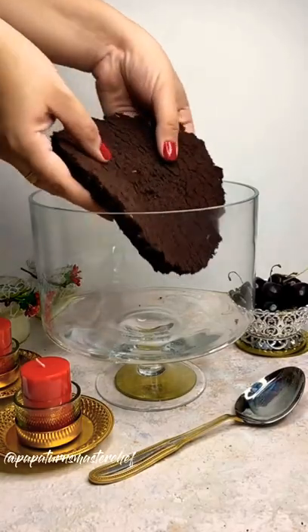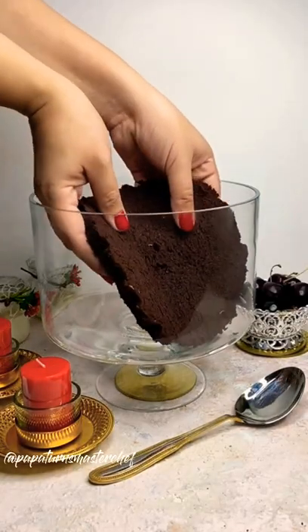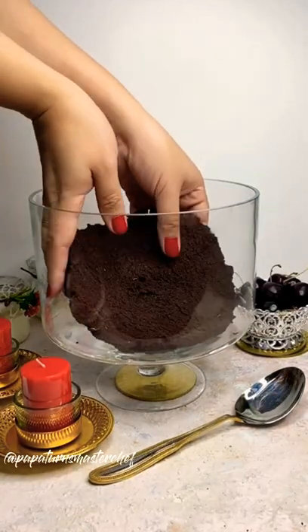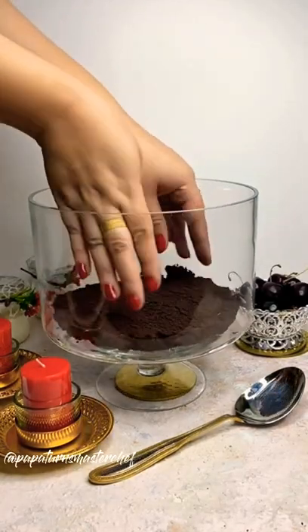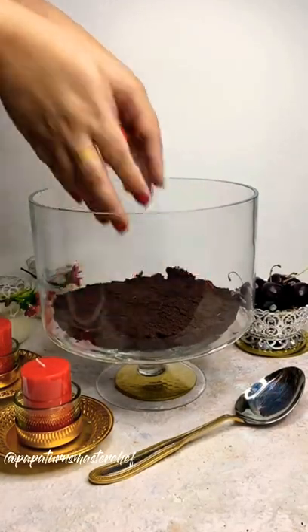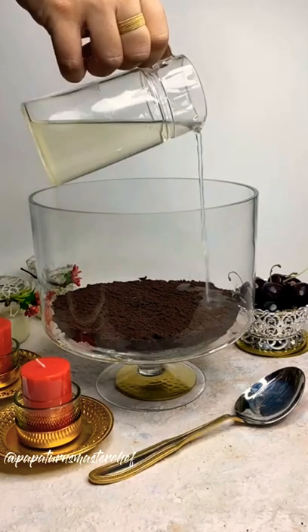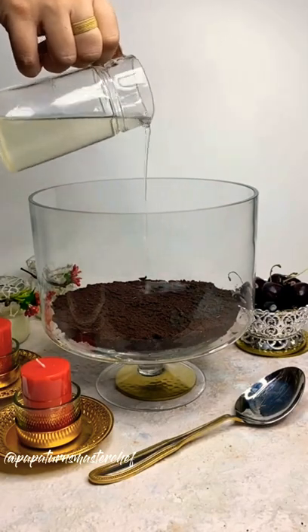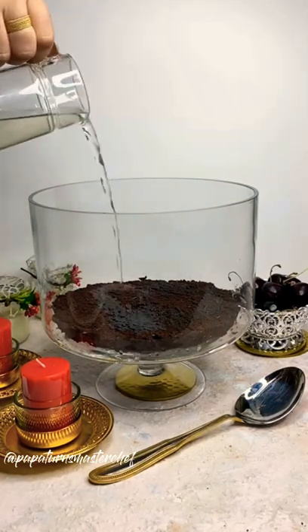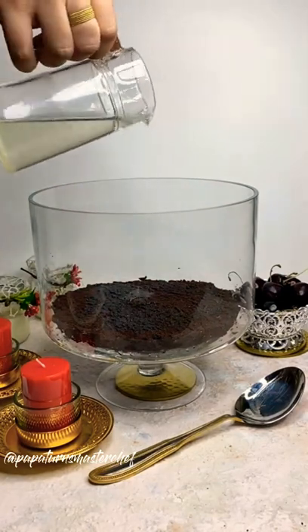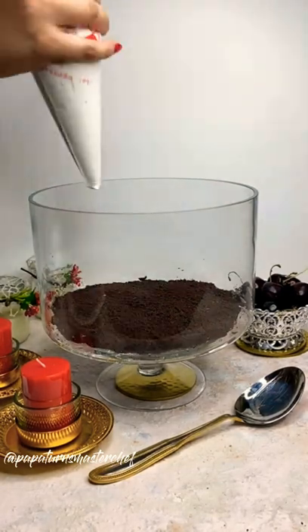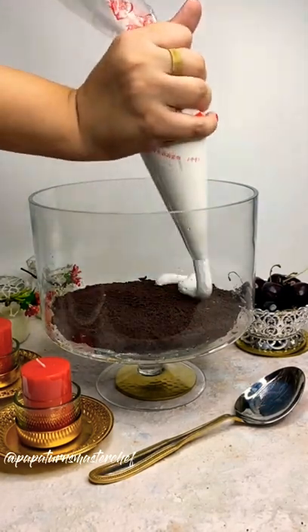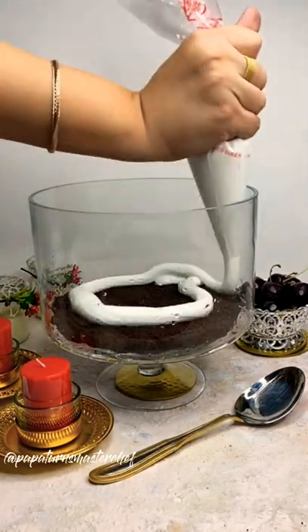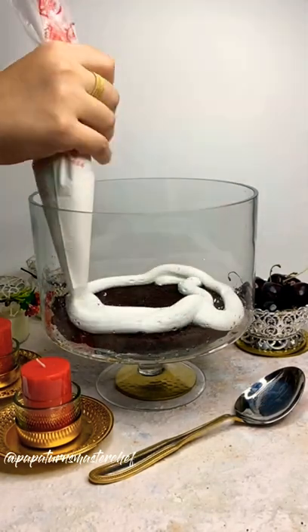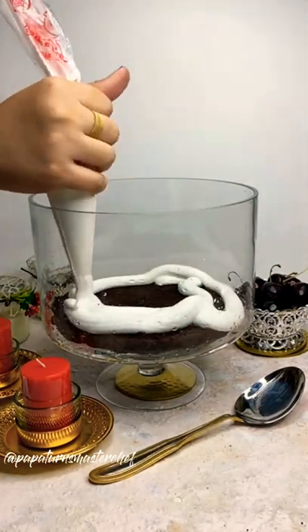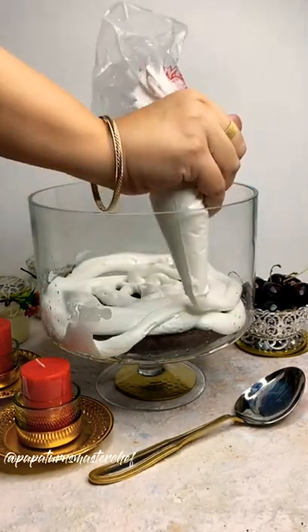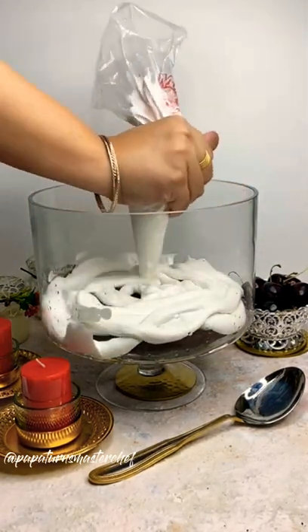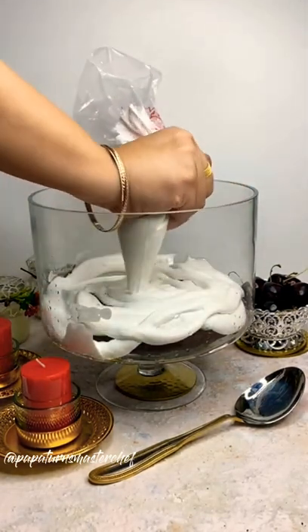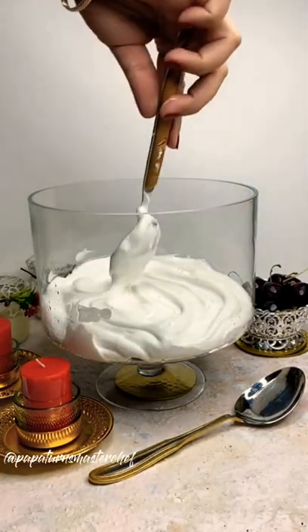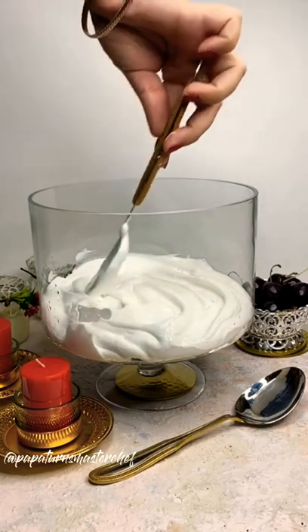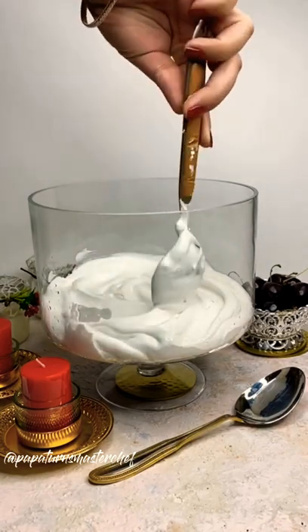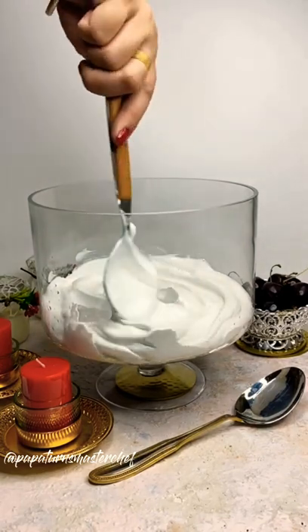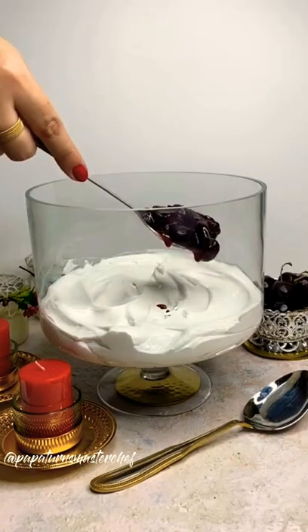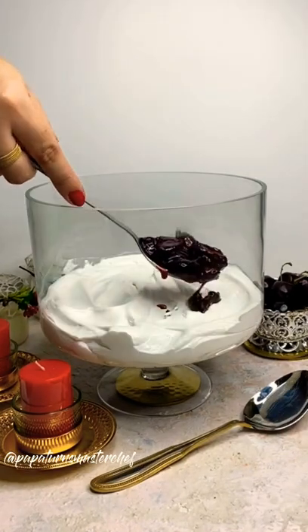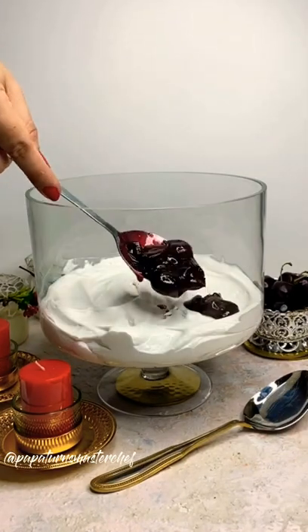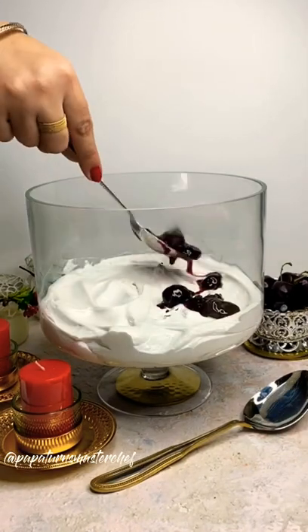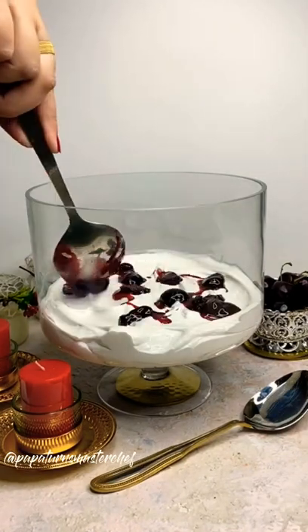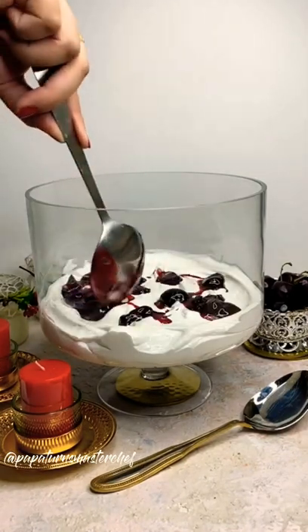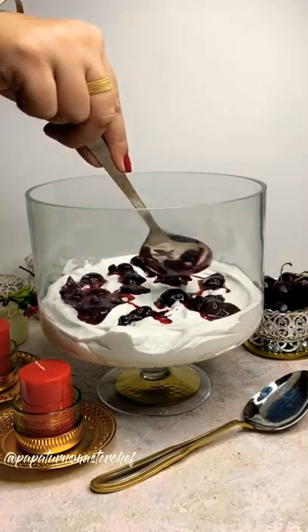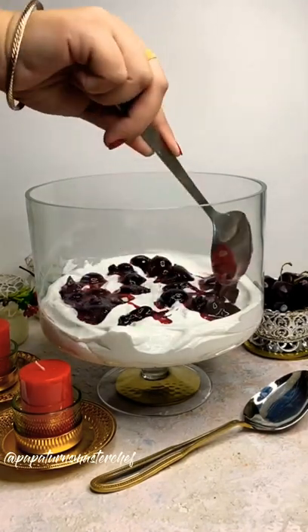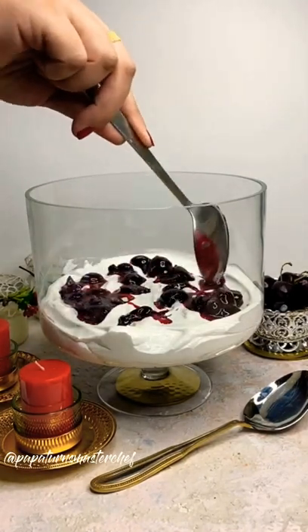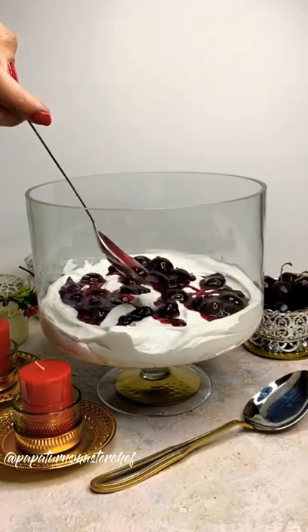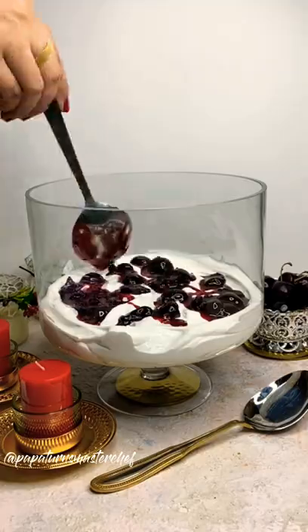For the first layer, I've used my easy microwave cake recipe. Drizzle sugar syrup on the cake to keep it moist. For the cream layer, just whip up some cream, cream cheese, and icing sugar. Top it off with the cherry pie filling, which gives incredible flavor to this dessert.